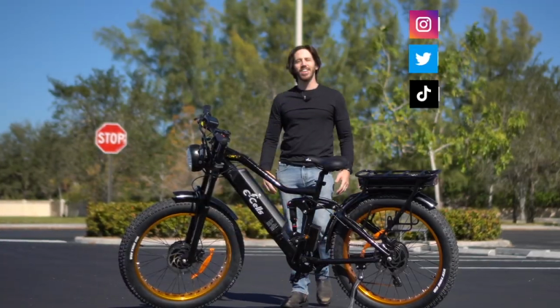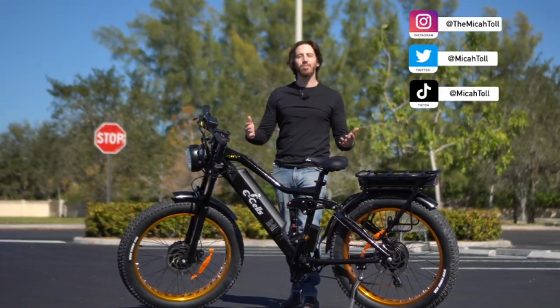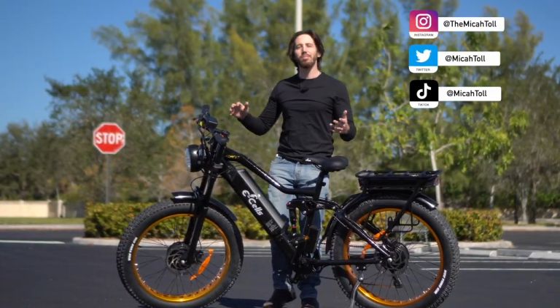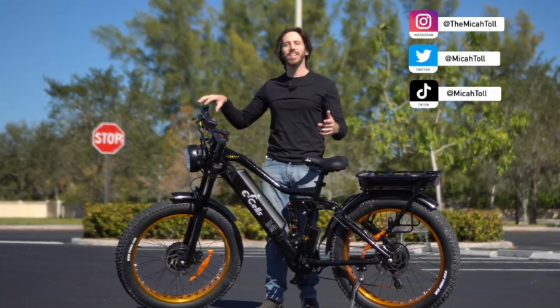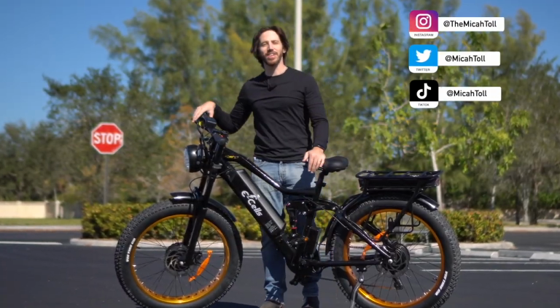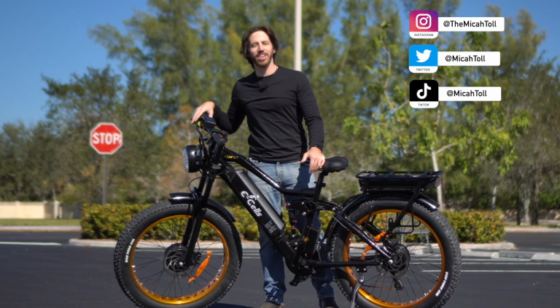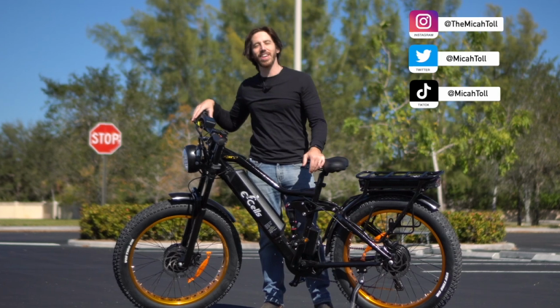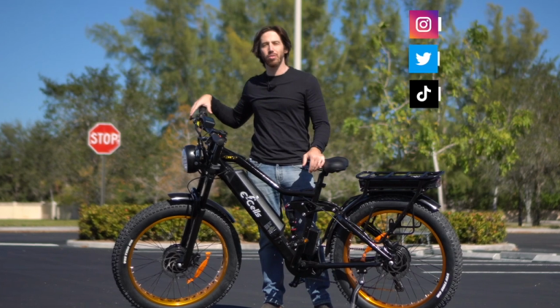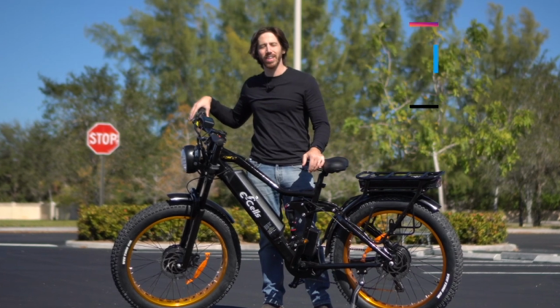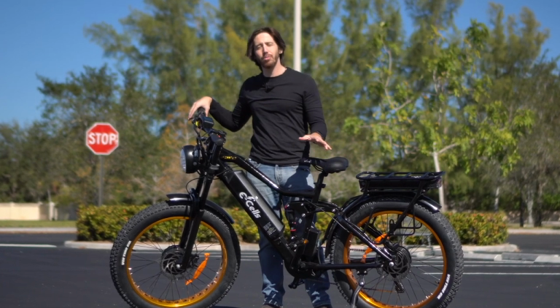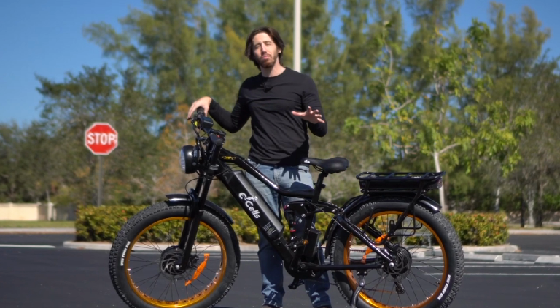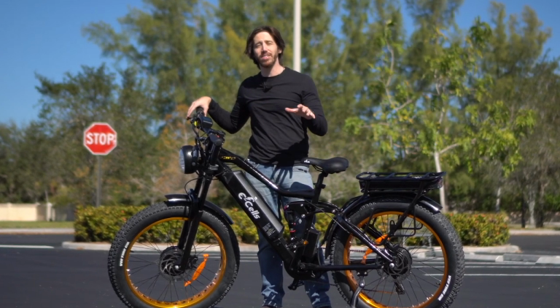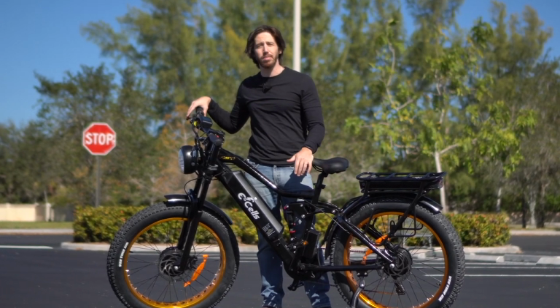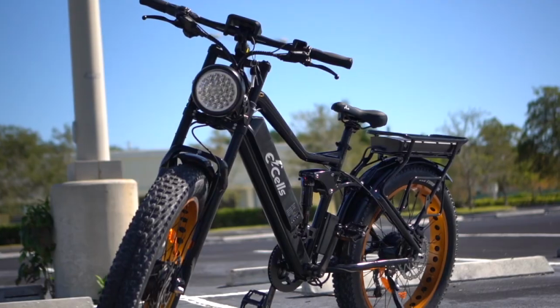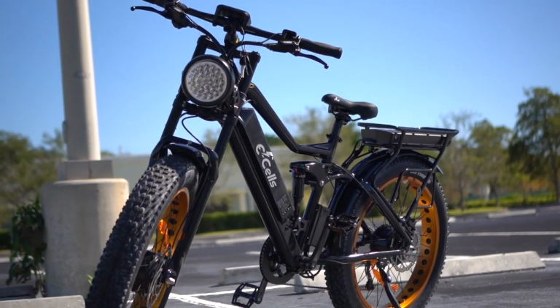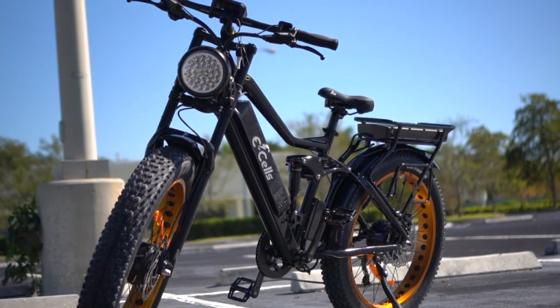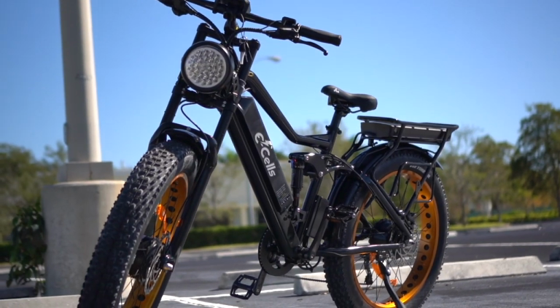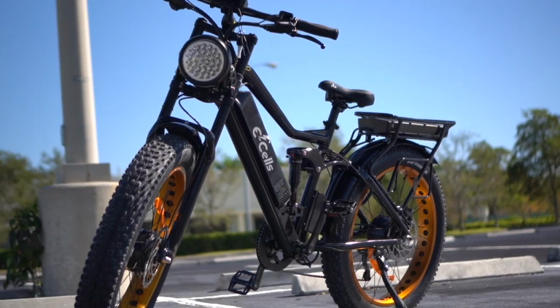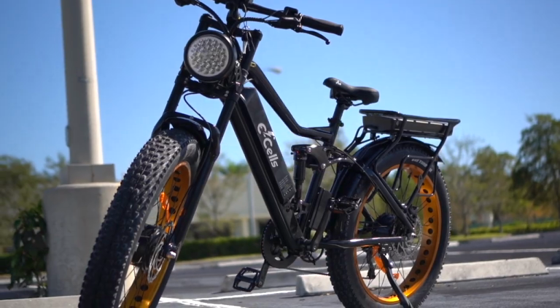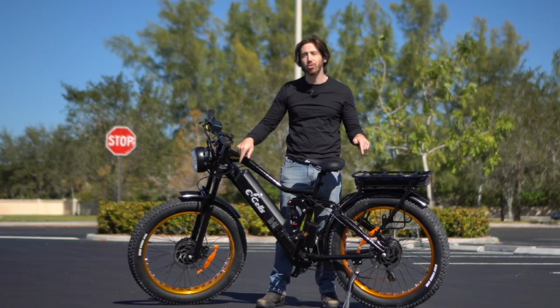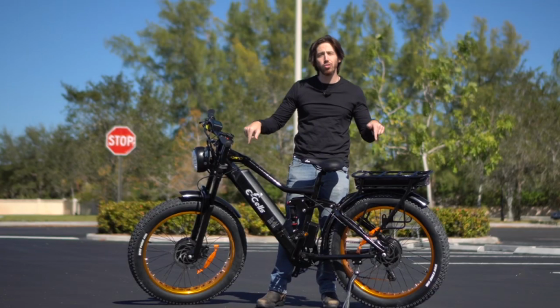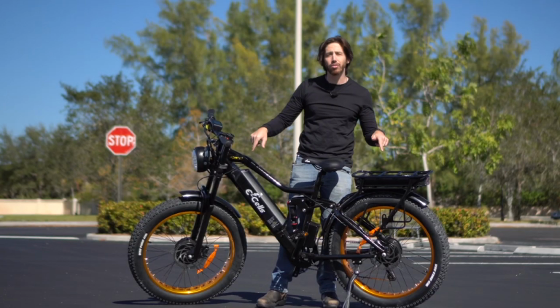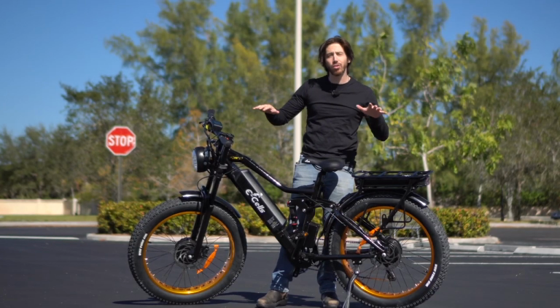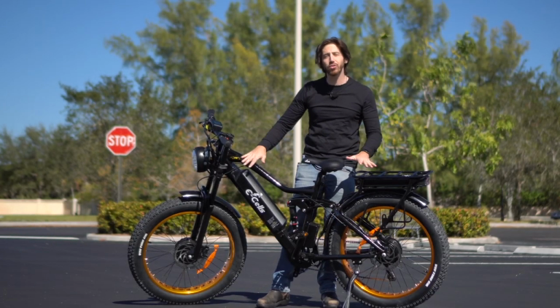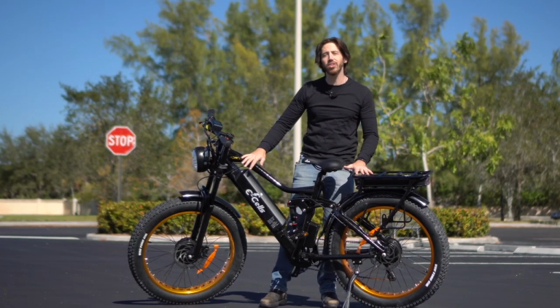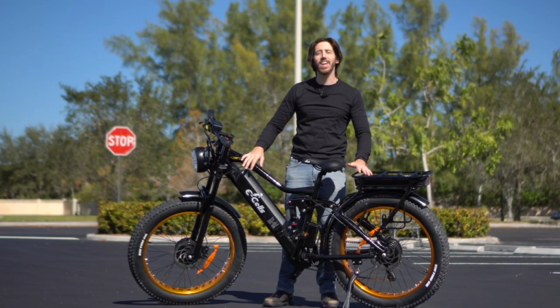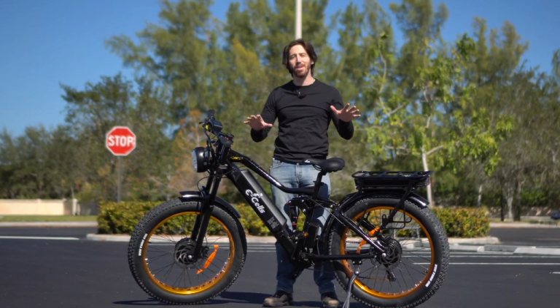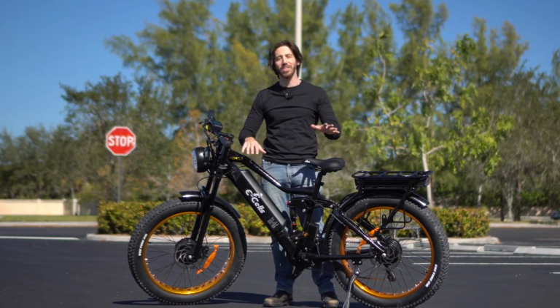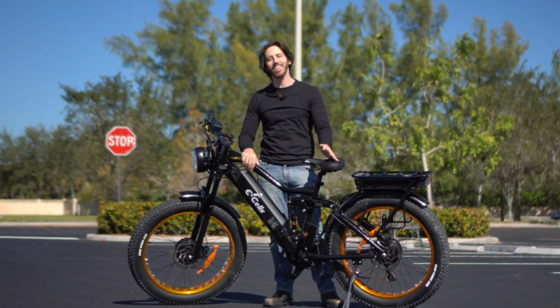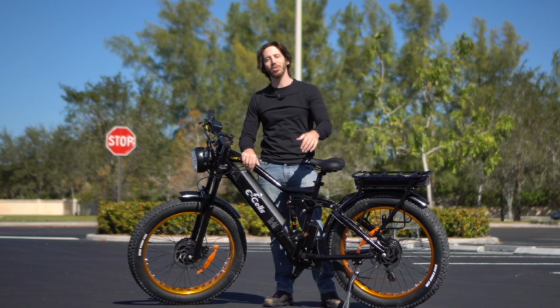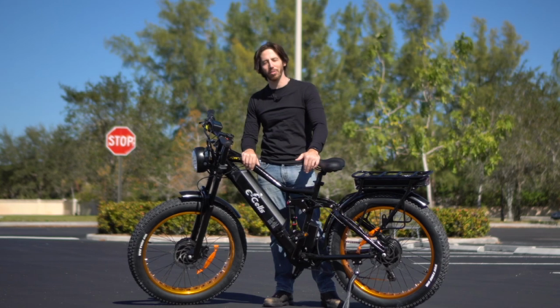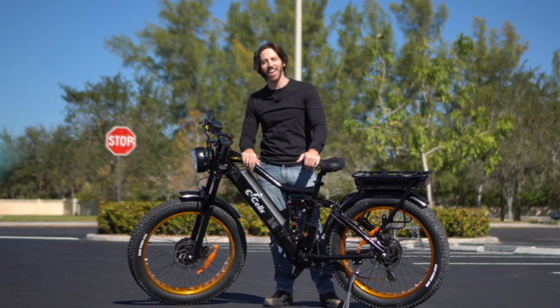Hey everyone, Micah here with Electrek and today we are reviewing an absolute beast of an e-bike. This massive e-bike has two motors, two batteries, full suspension and a lot more than that. Come along with us while we check it out.